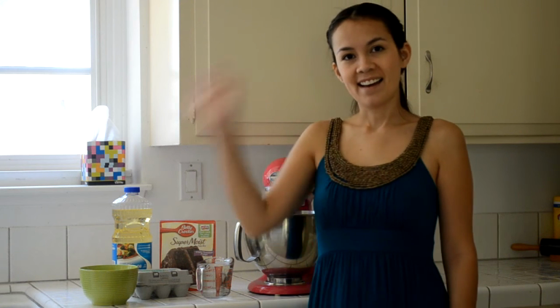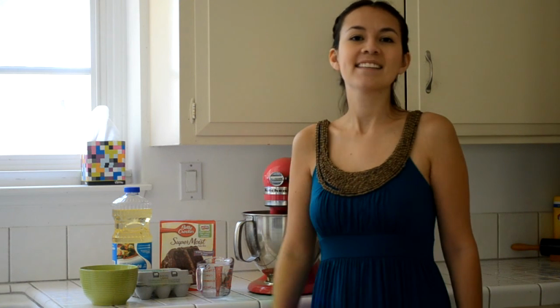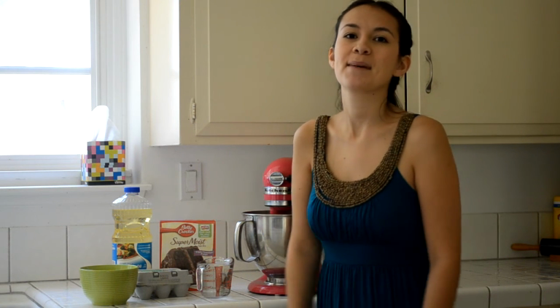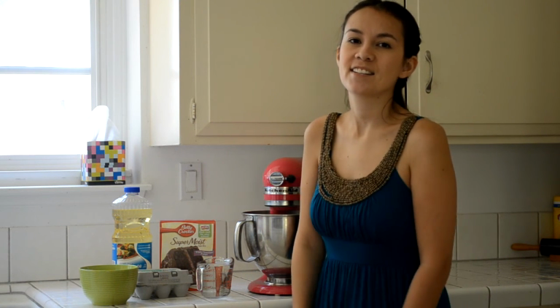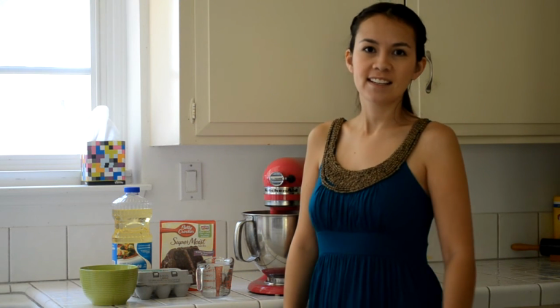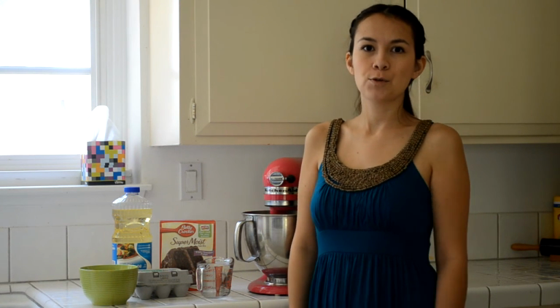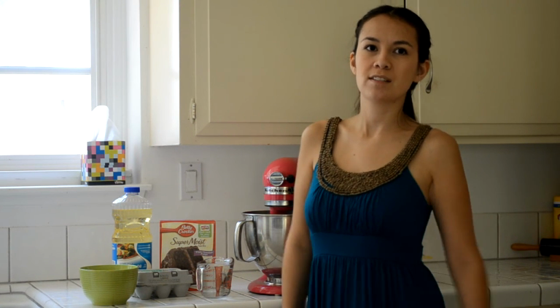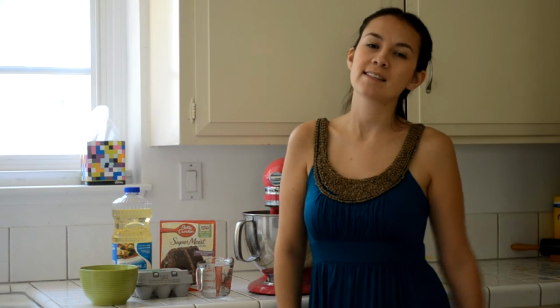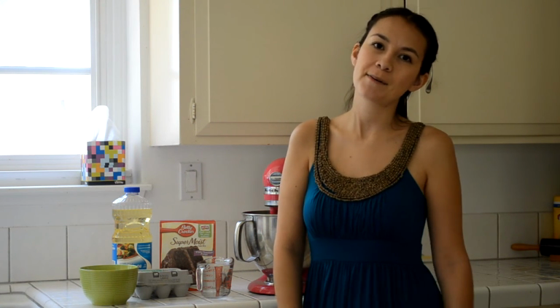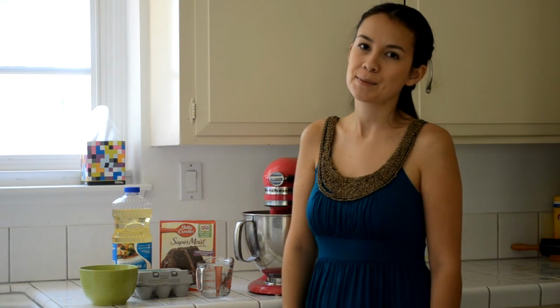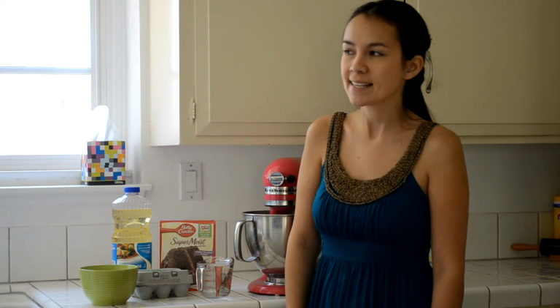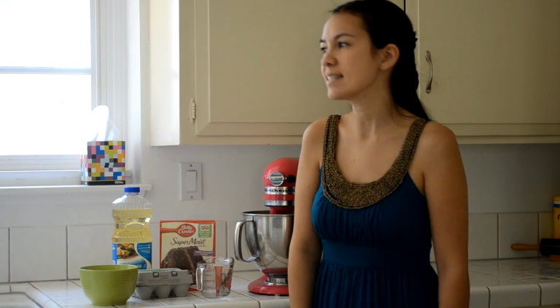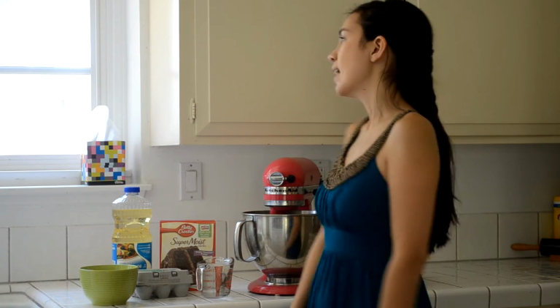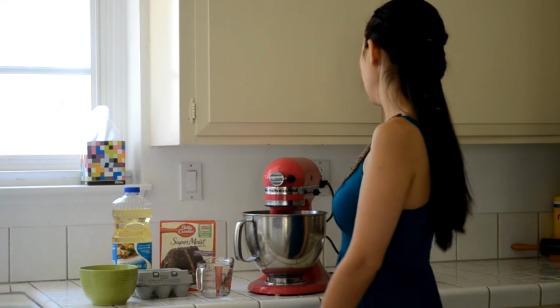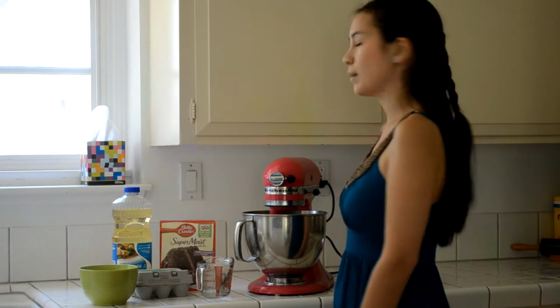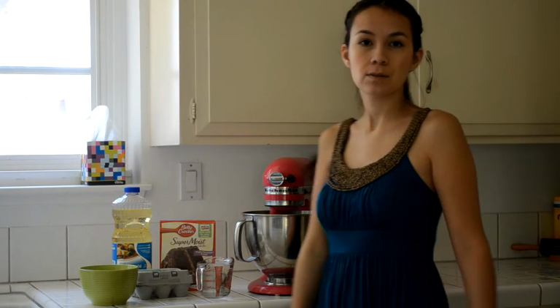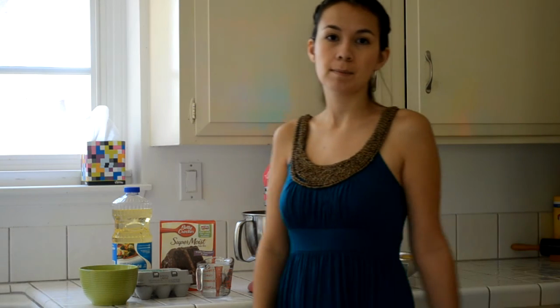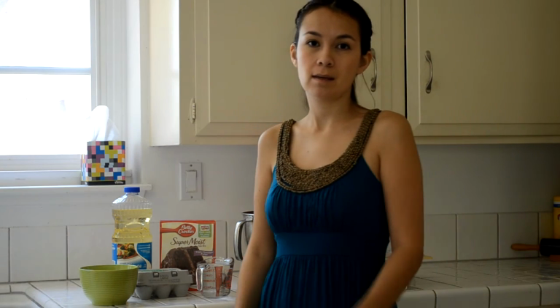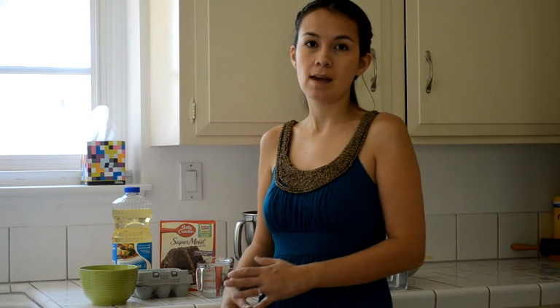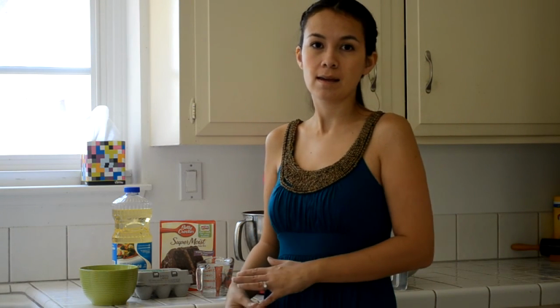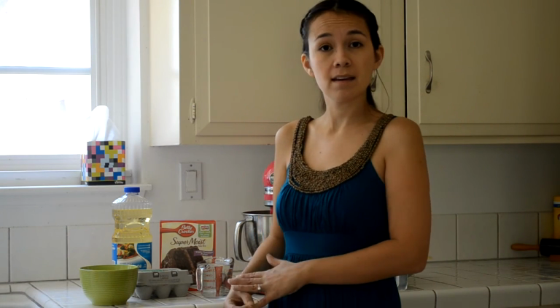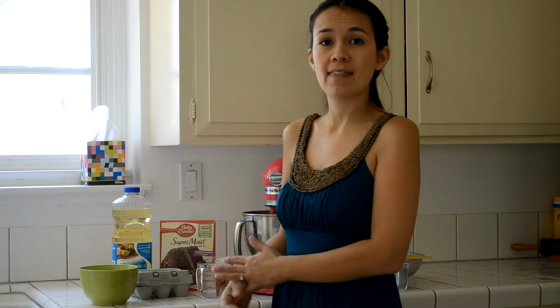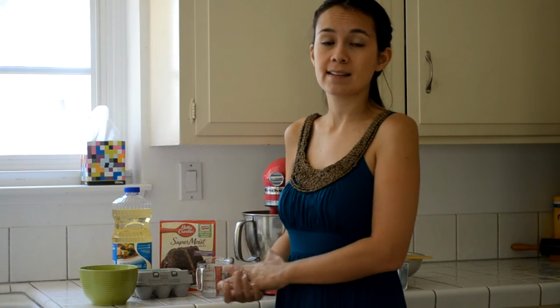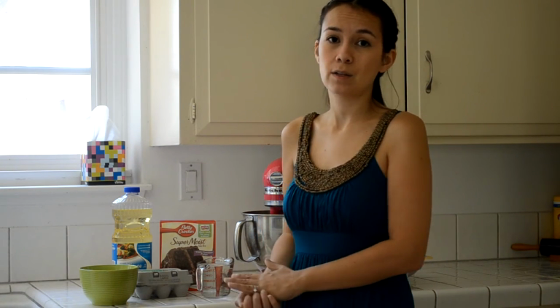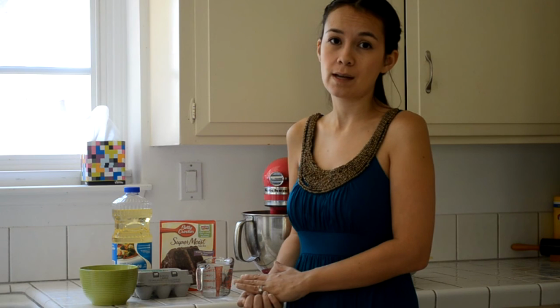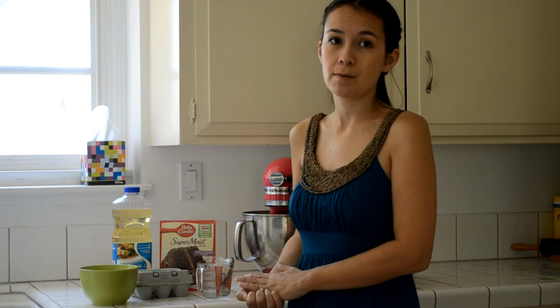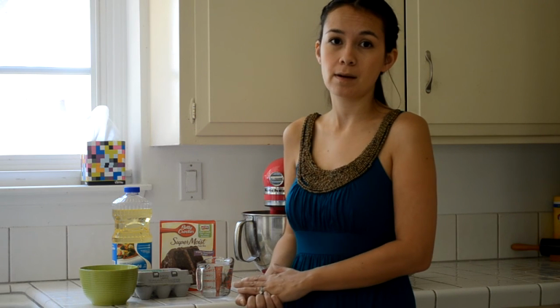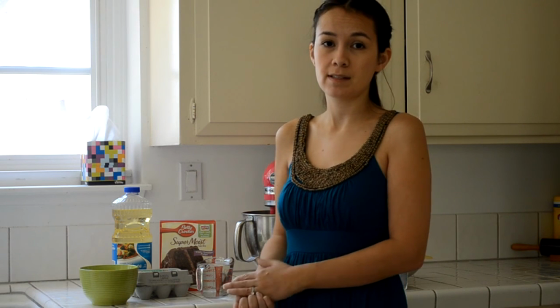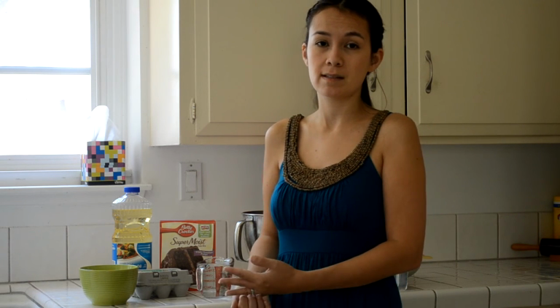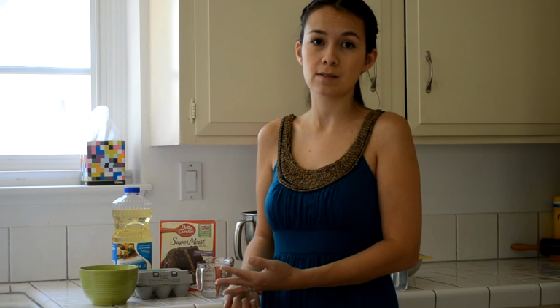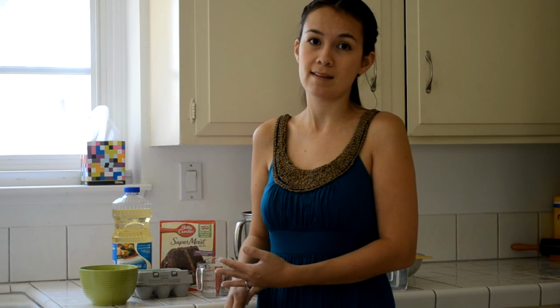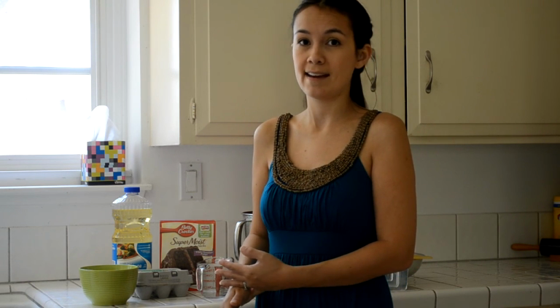Hi, this is my entry to Siobhan's Game of Thrones contest. I am going to be making a cake that is going to look like one of Daenerys' dragon eggs.